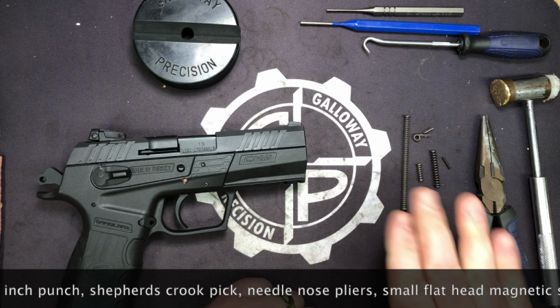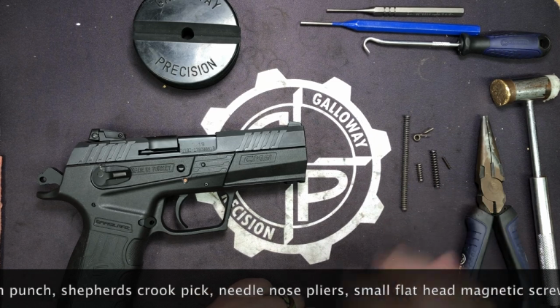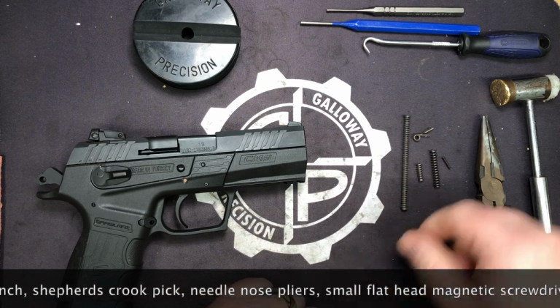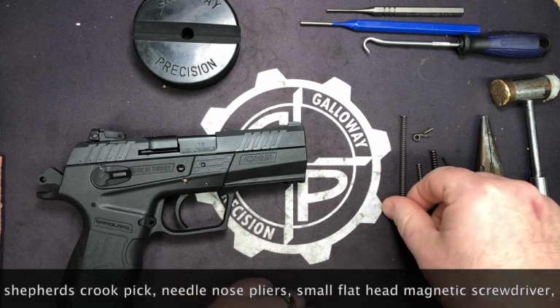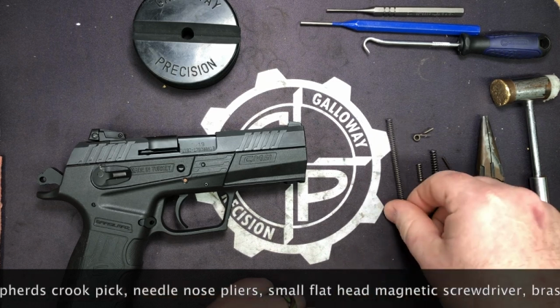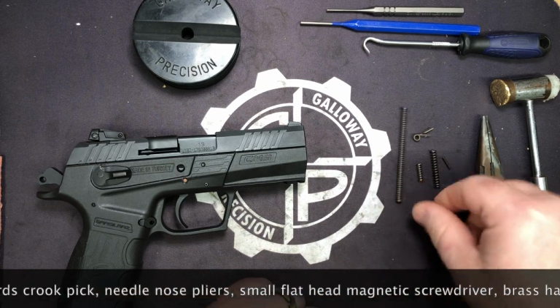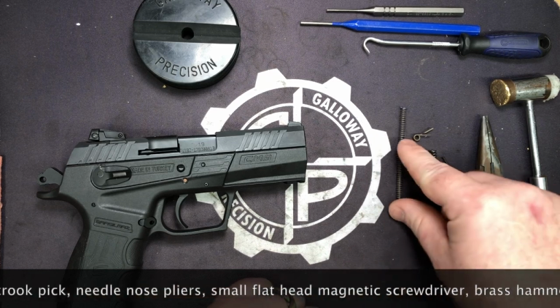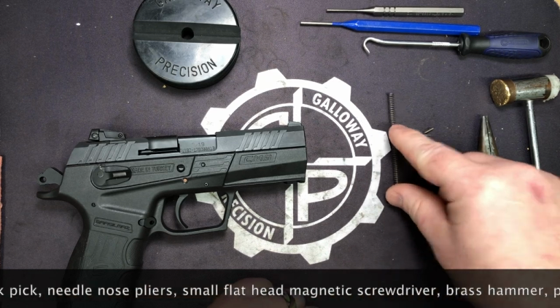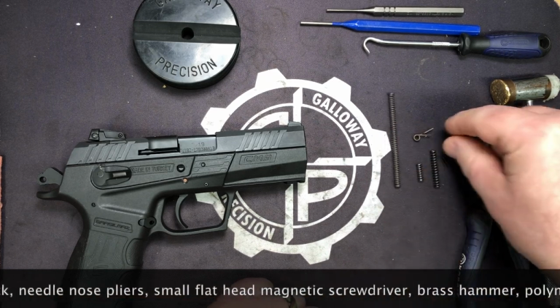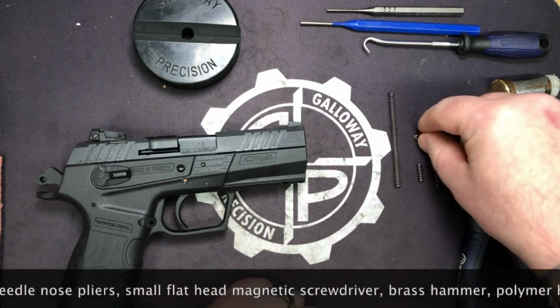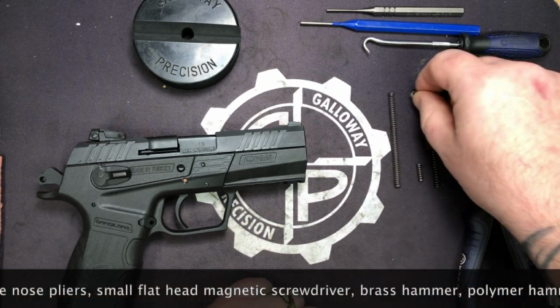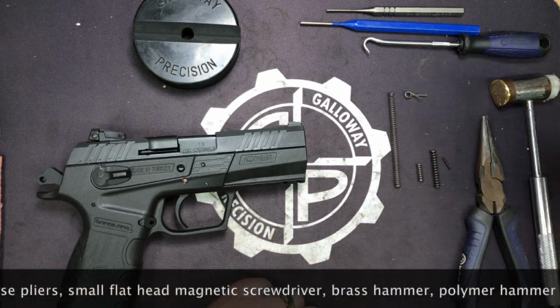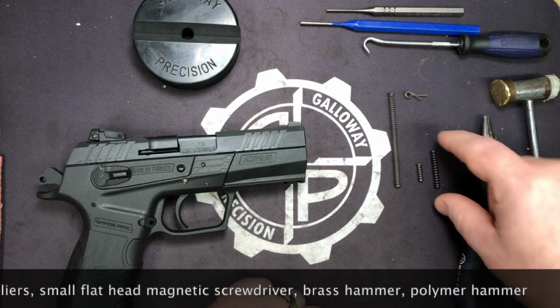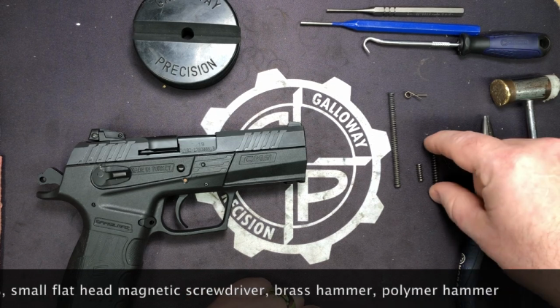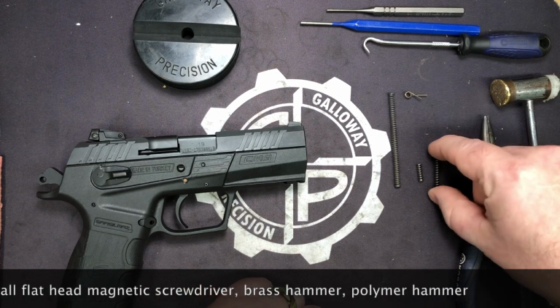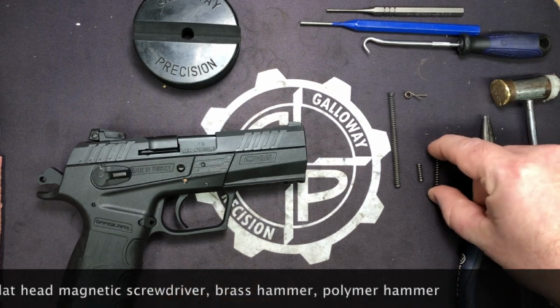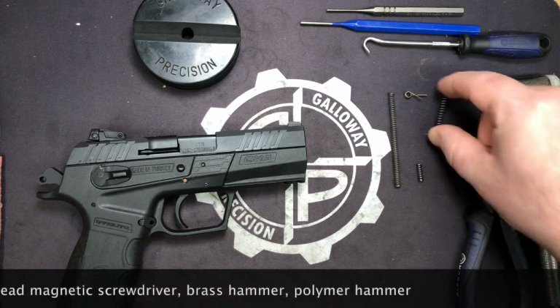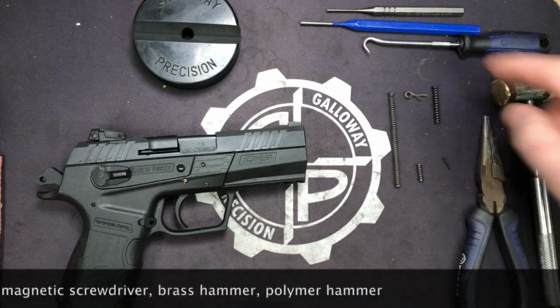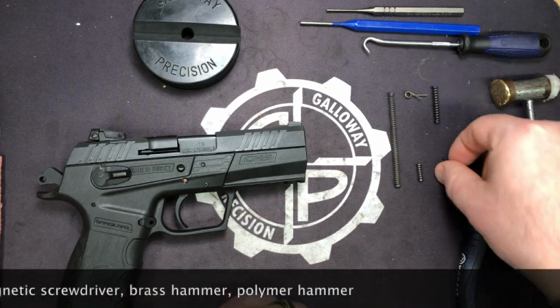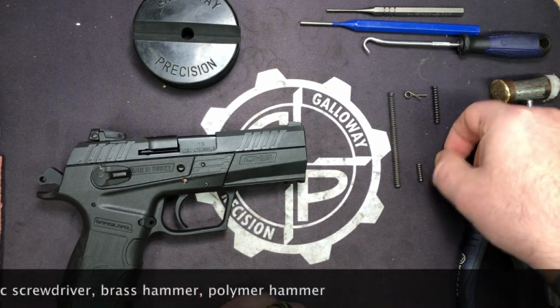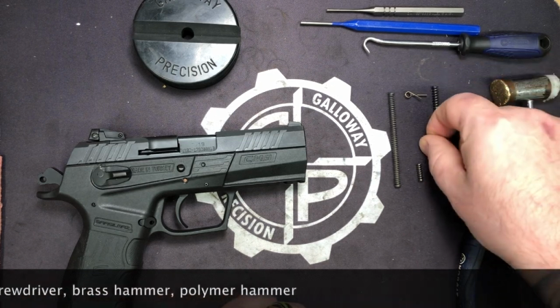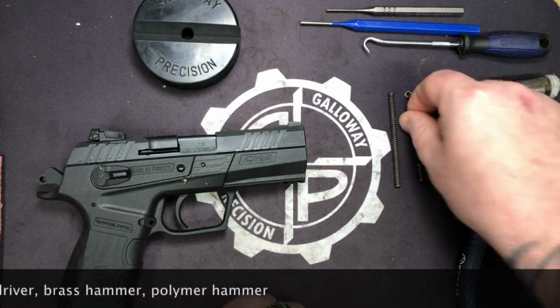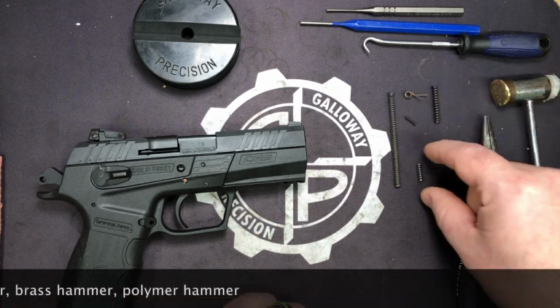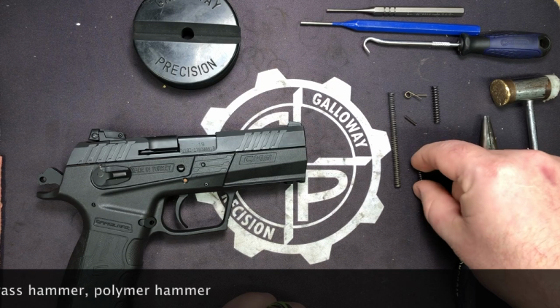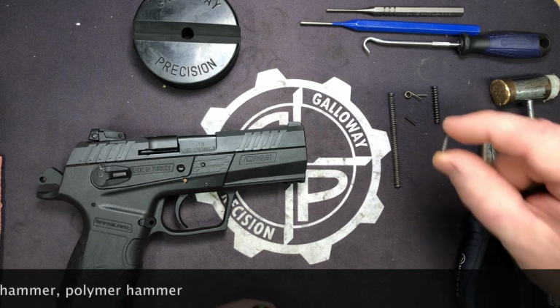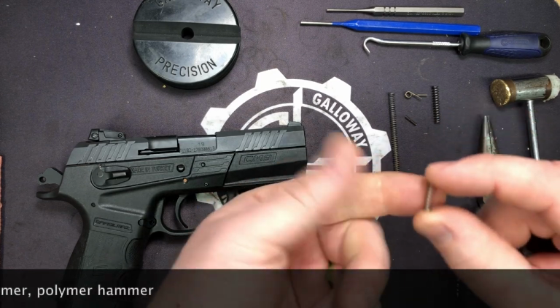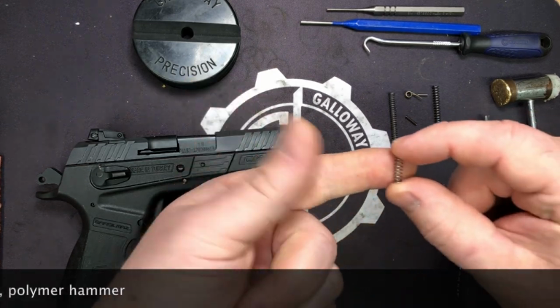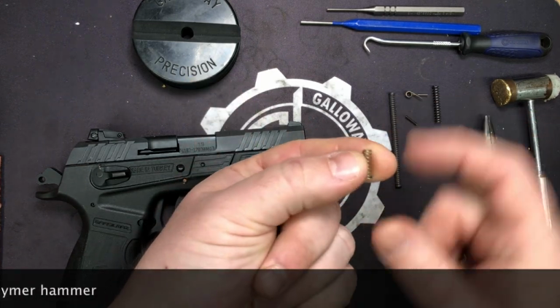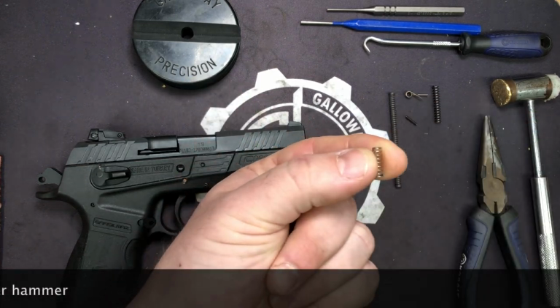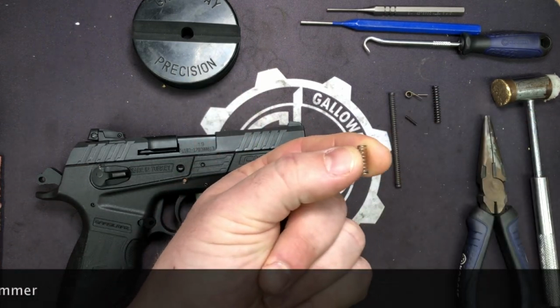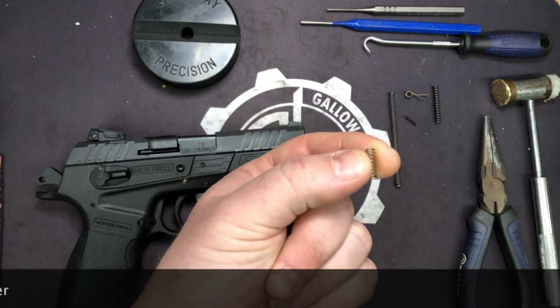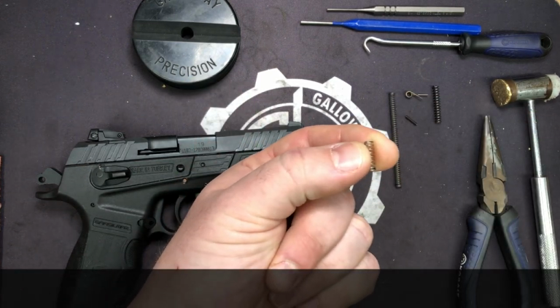Here's our reduced power spring kit. You're going to get the firing pin return spring, your trigger return spring, the hammer spring, the blocker spring, and this is the spring that goes on the mag release strut.